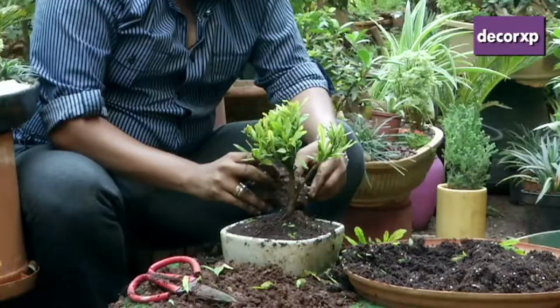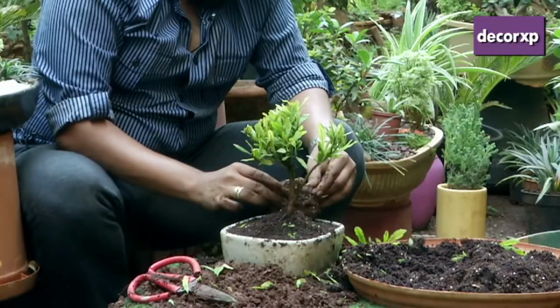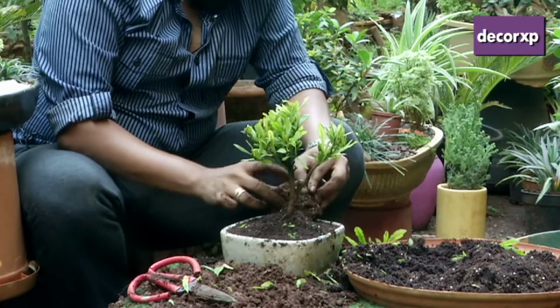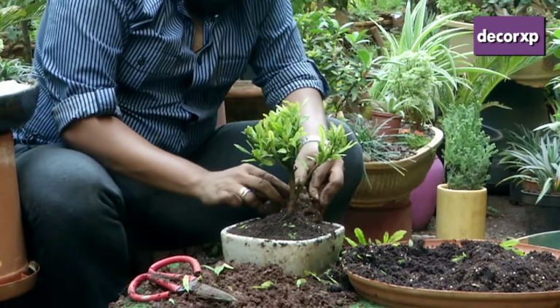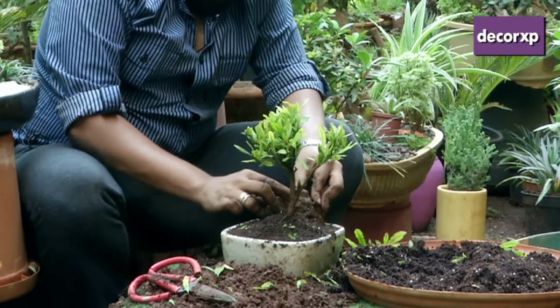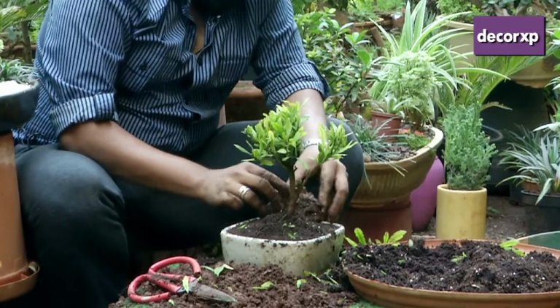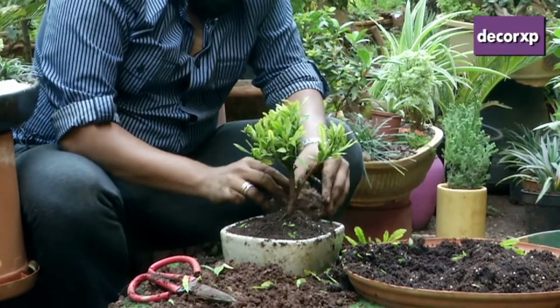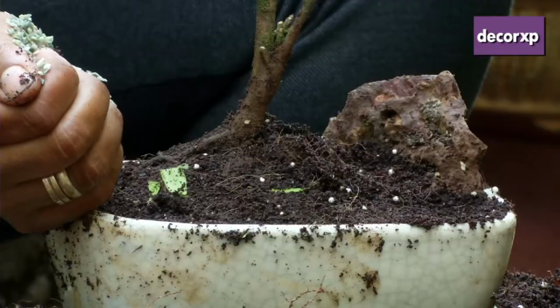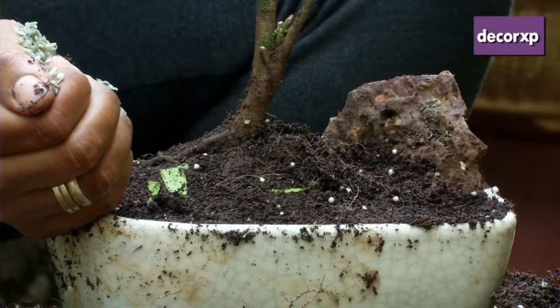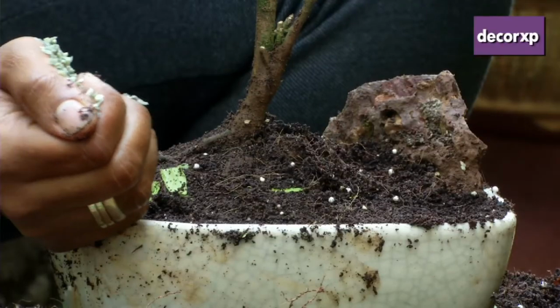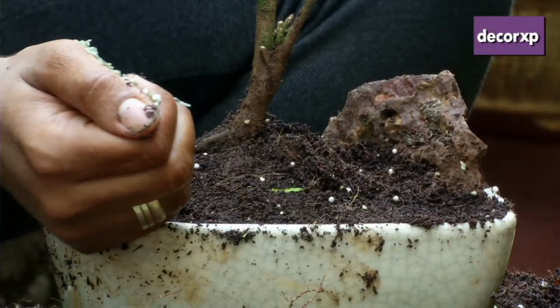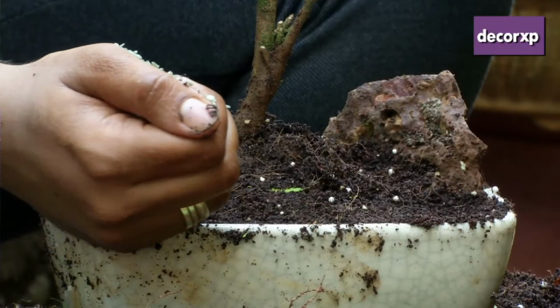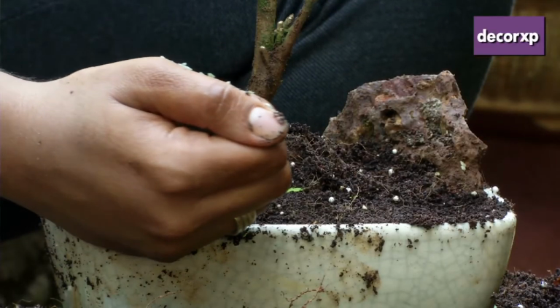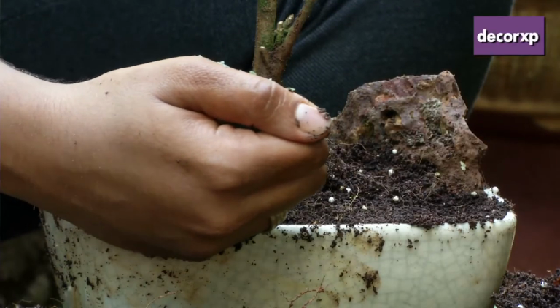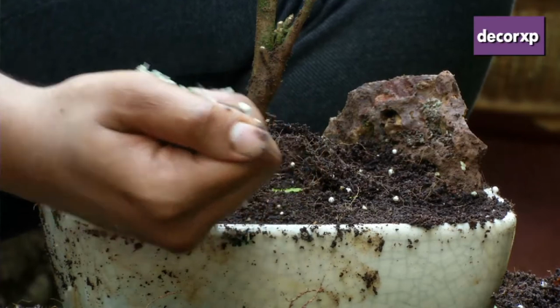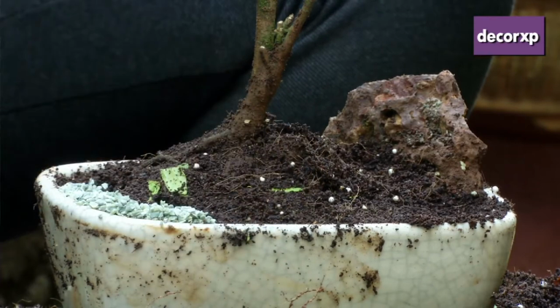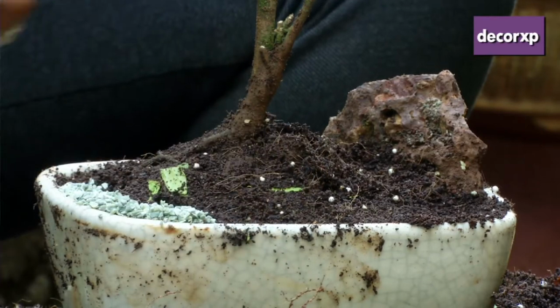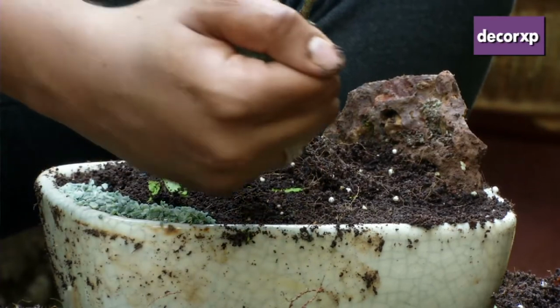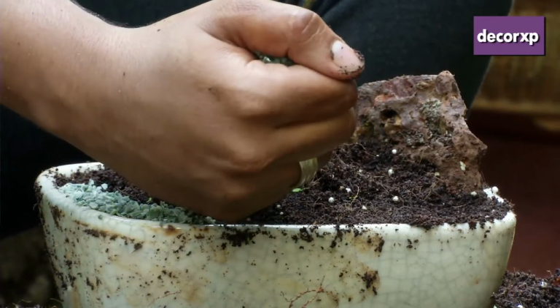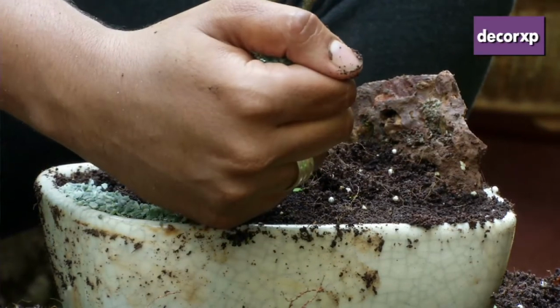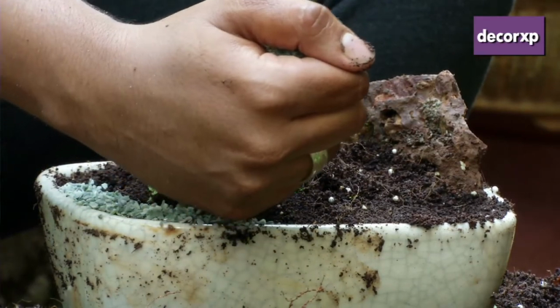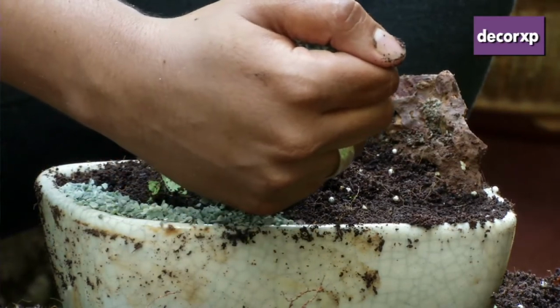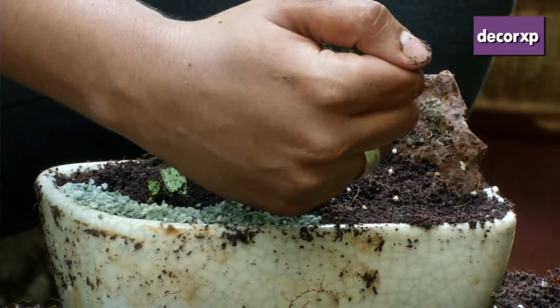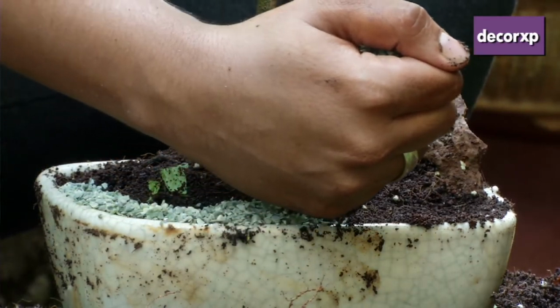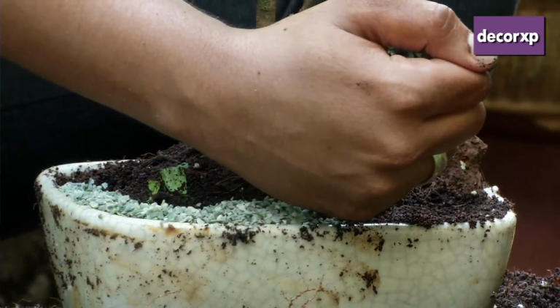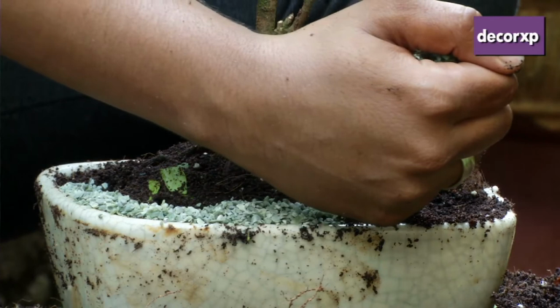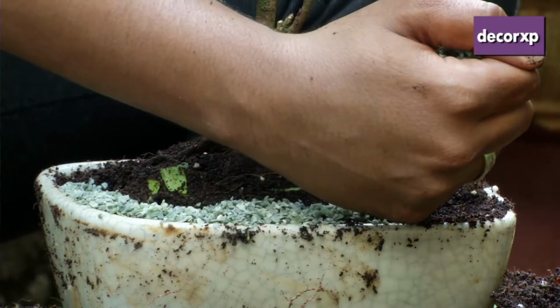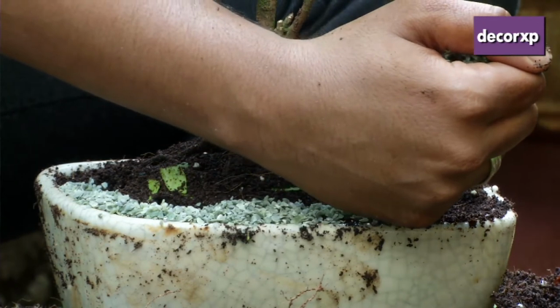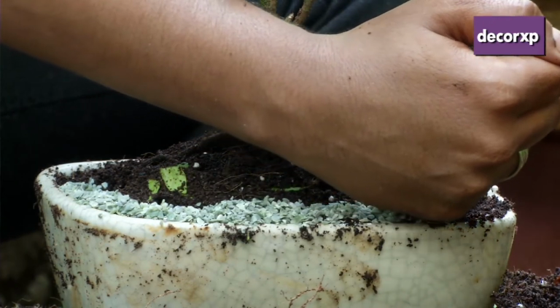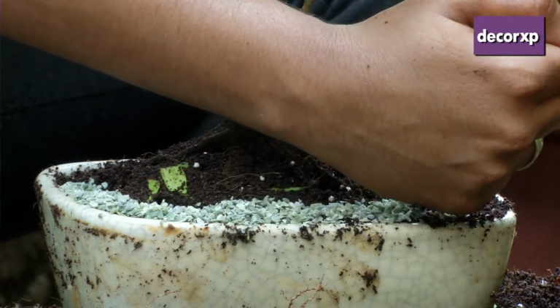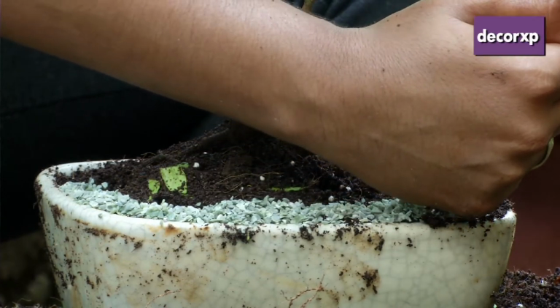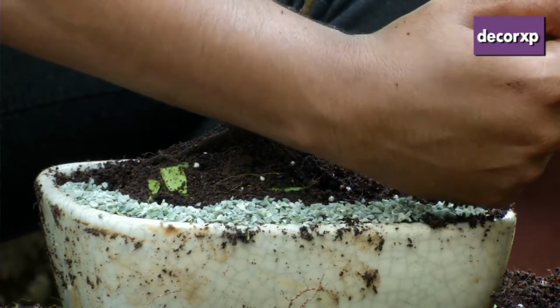Once you're done trimming and shaping your bonsai, it's always nice to landscape it a little — decorate it basically — with some marble chips. You can add in some rocks to it and make it look nice and decorative.